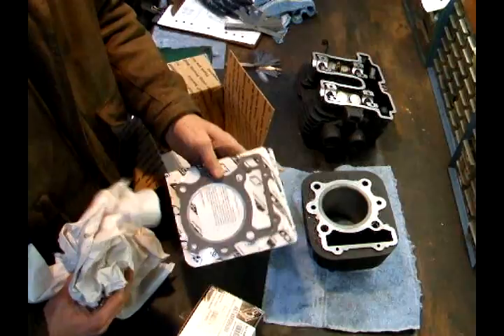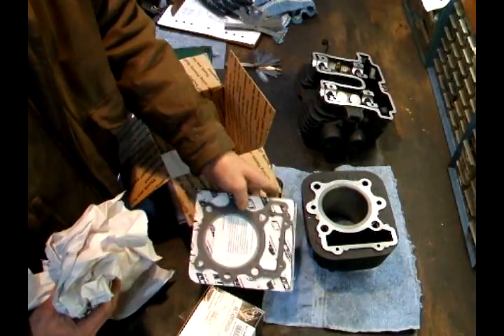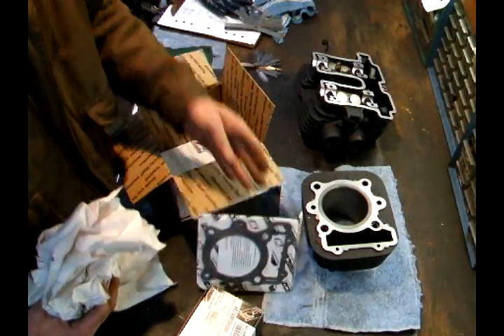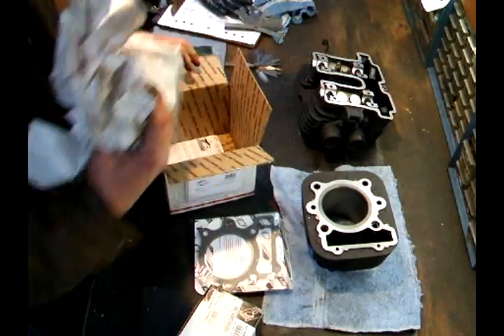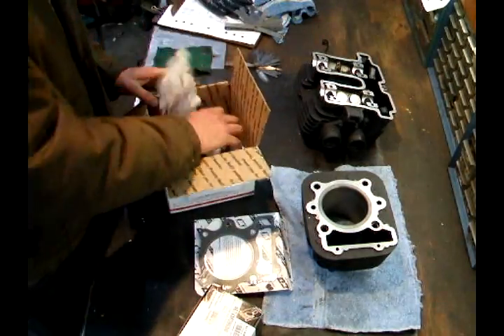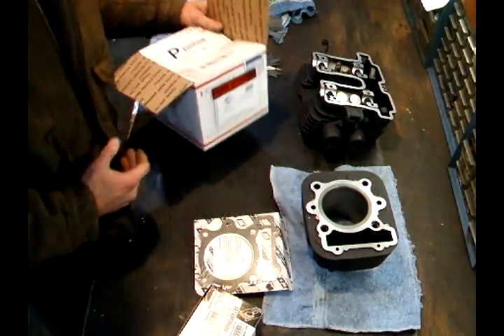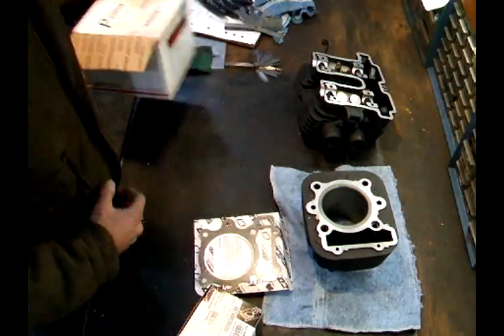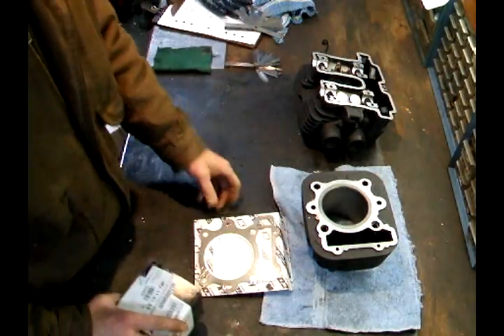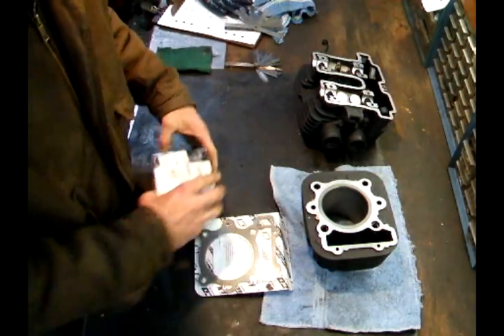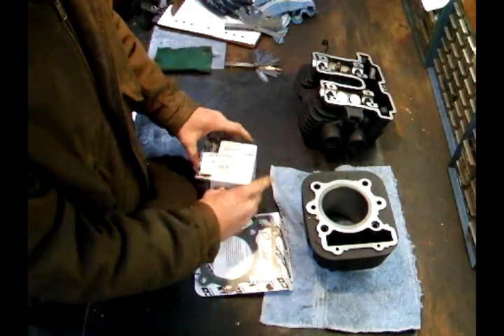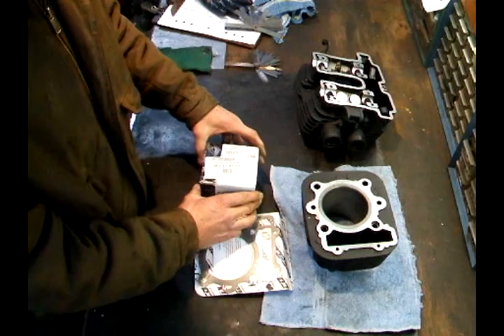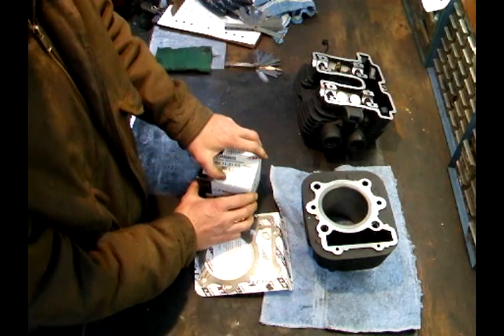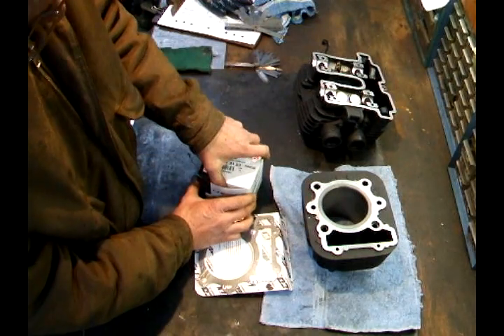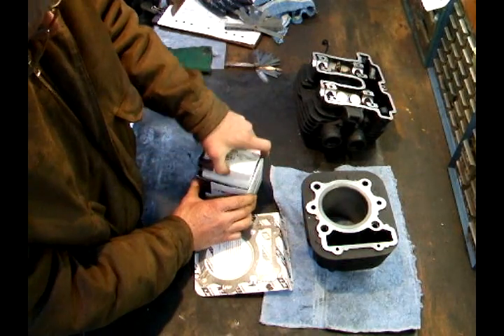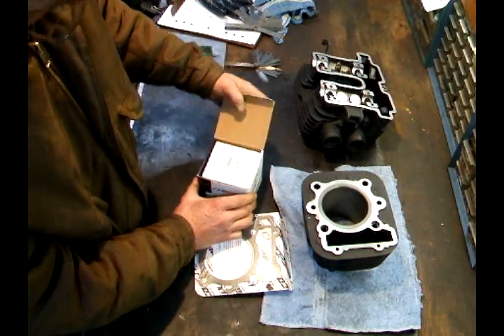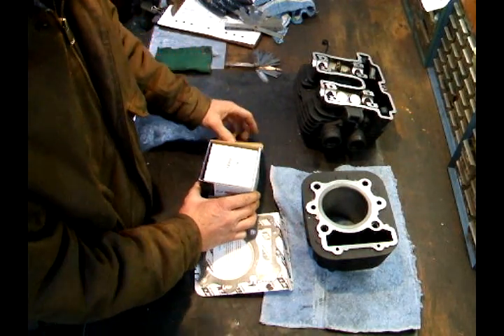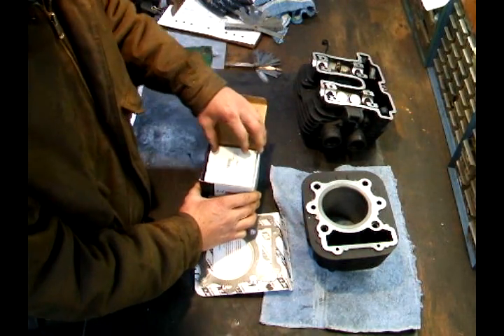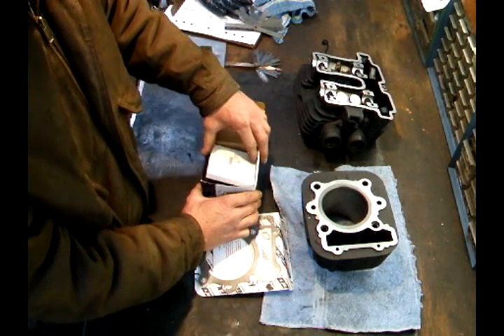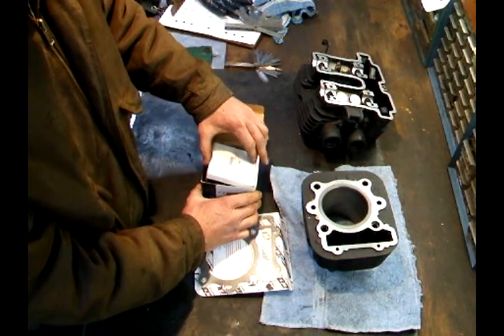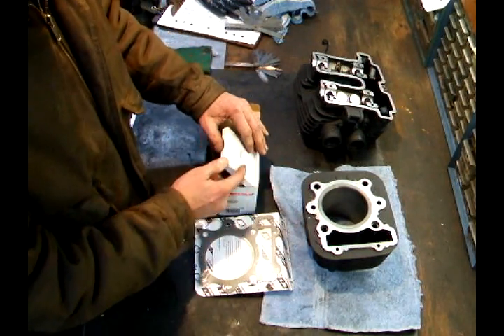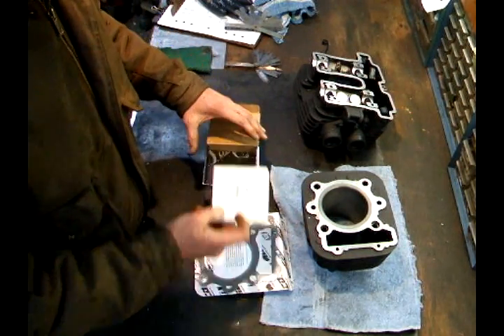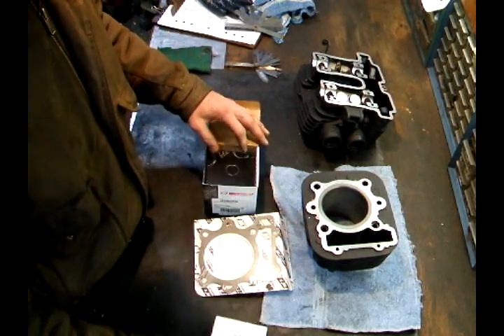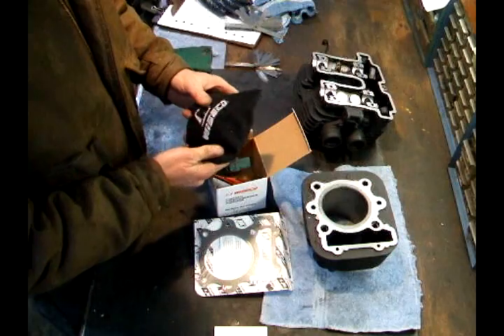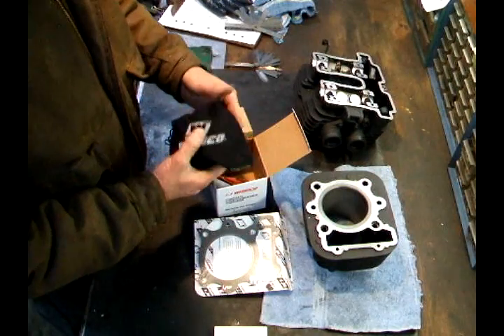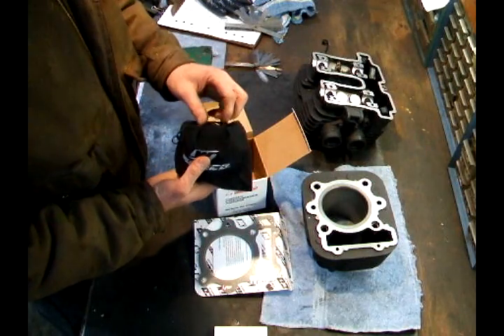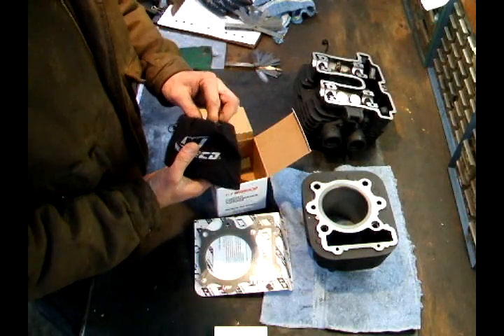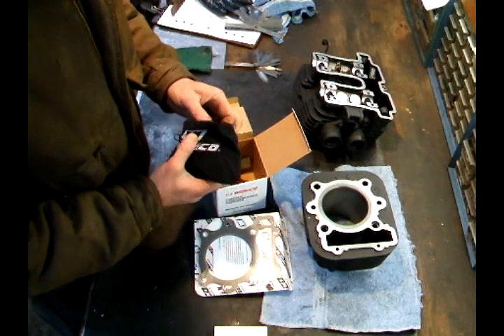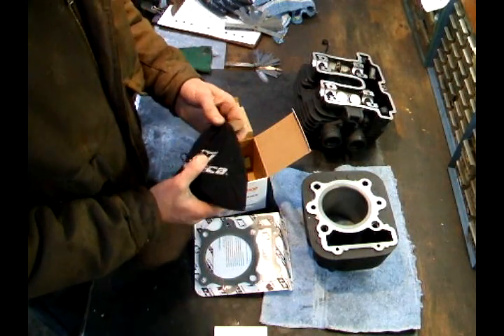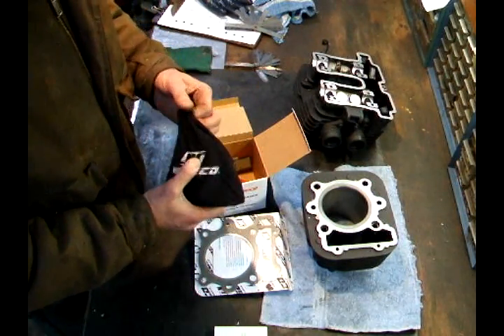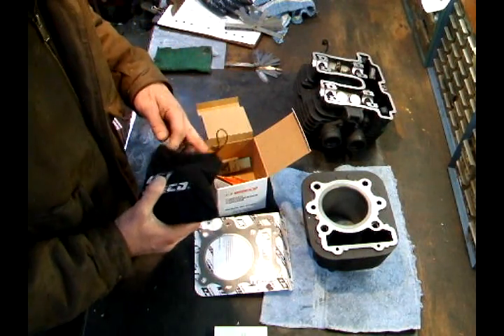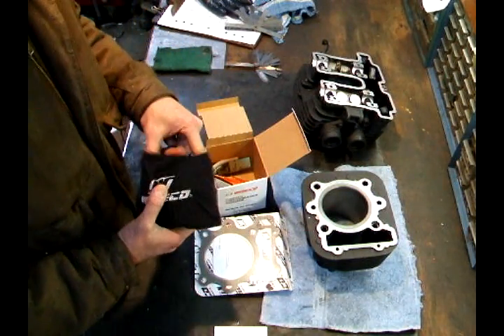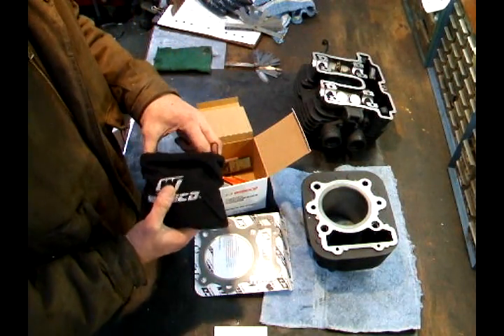Head and base gasket. That's fun. Let's open it up and see what we got in our piston kit. A new set of rings, a wrist pin piston in a bag. Let's check this baby out.